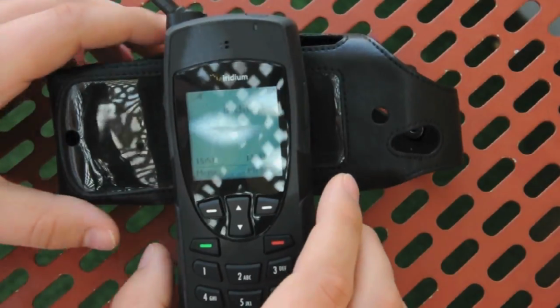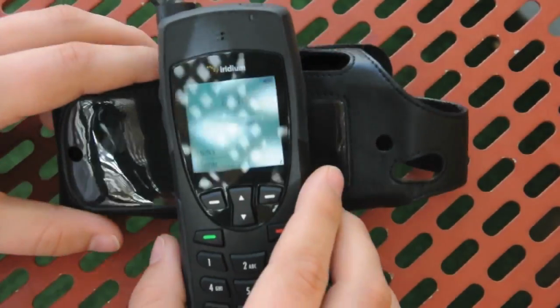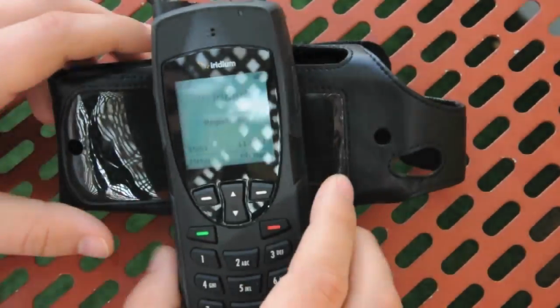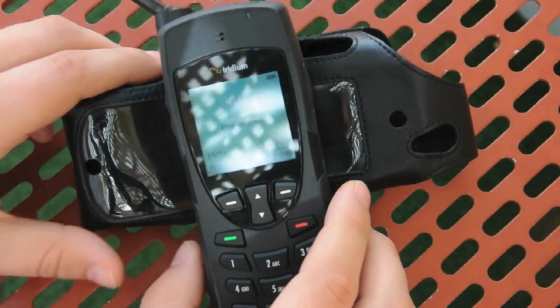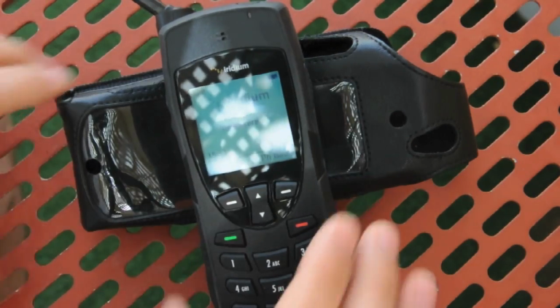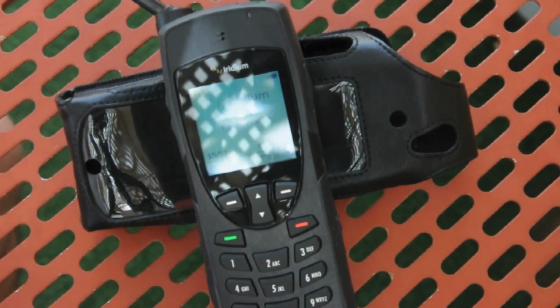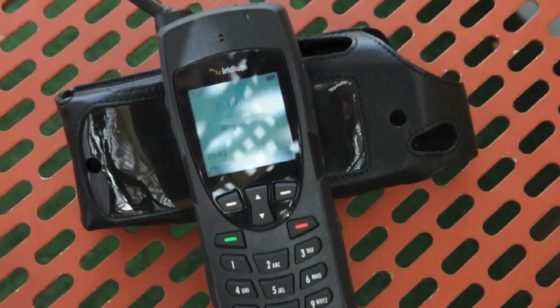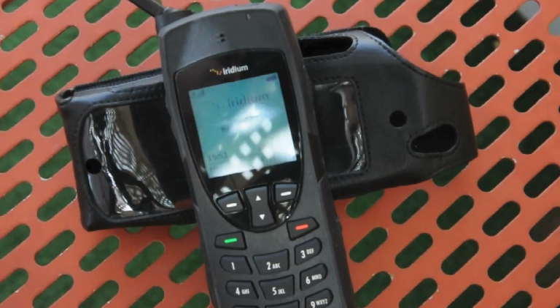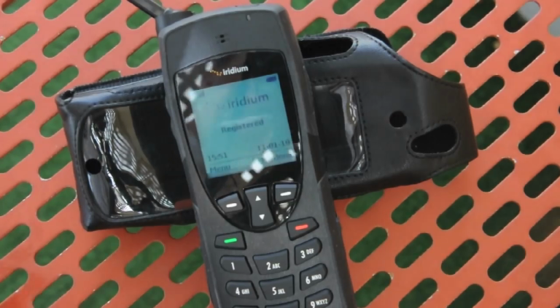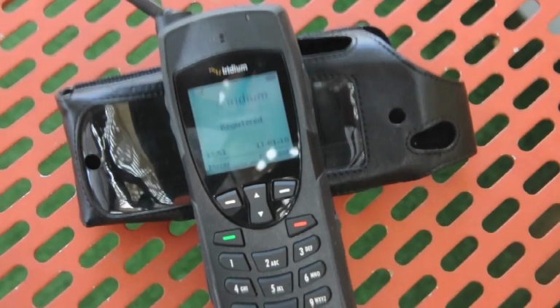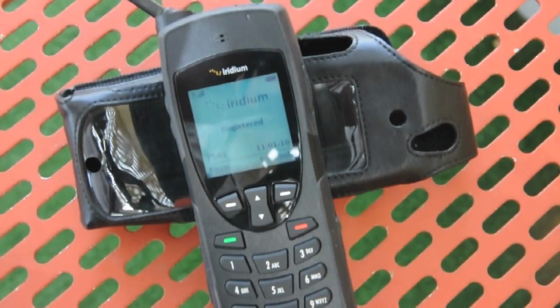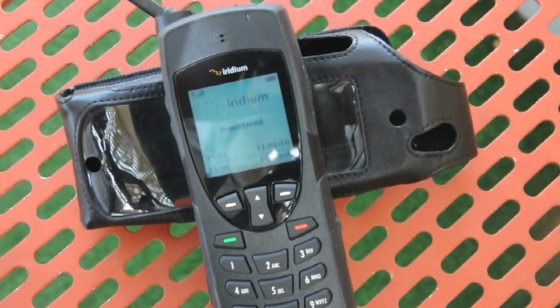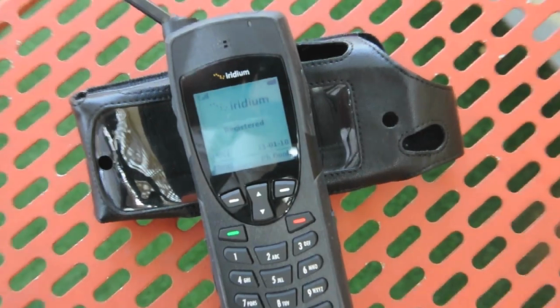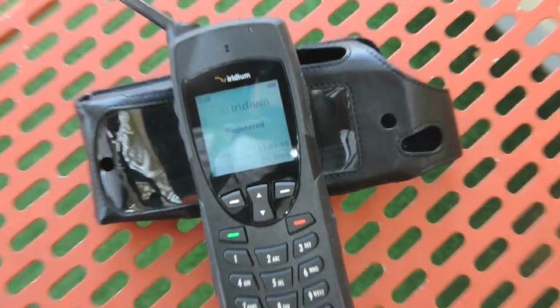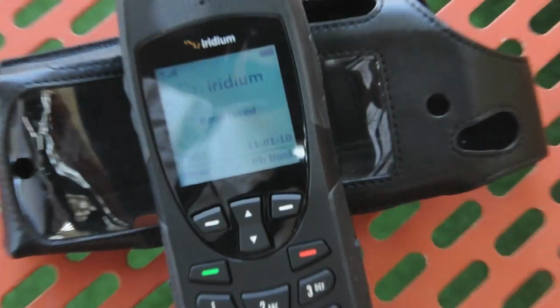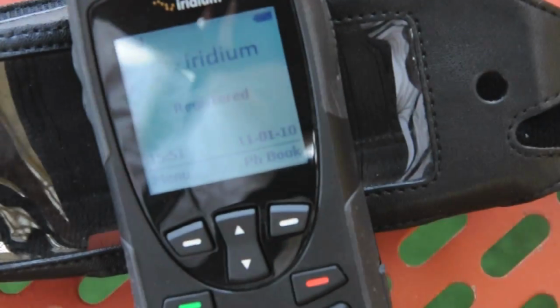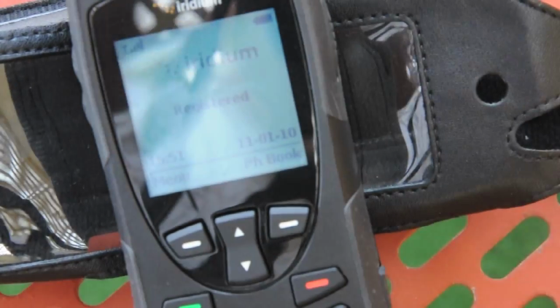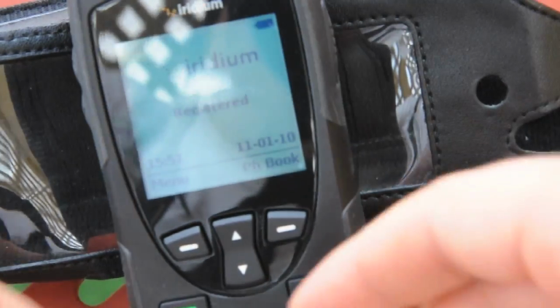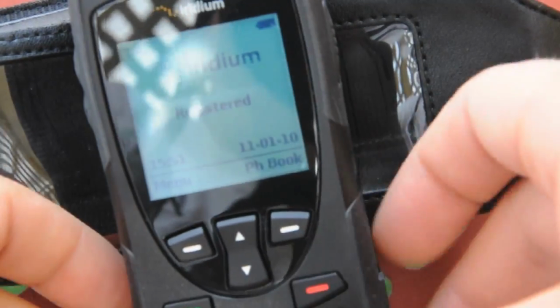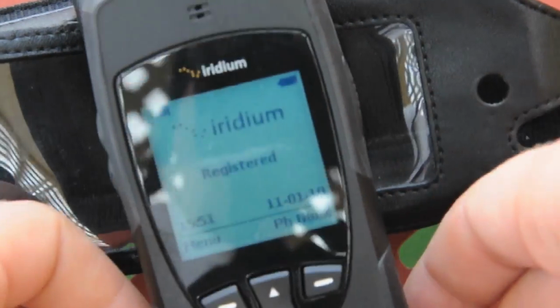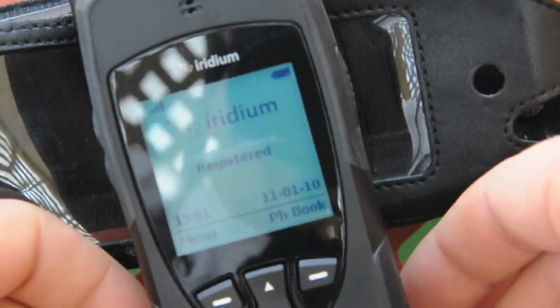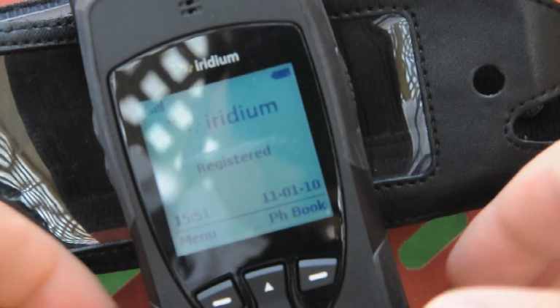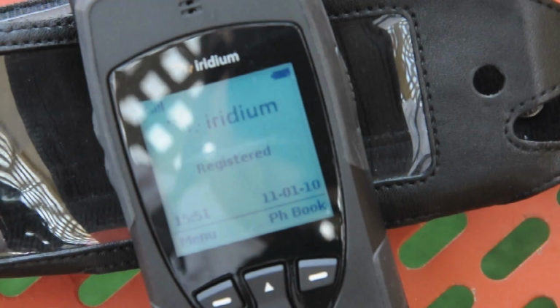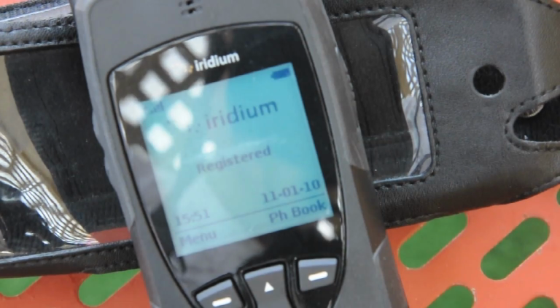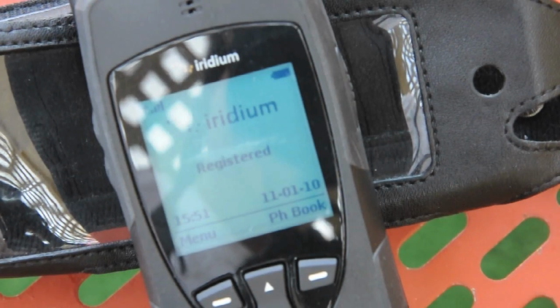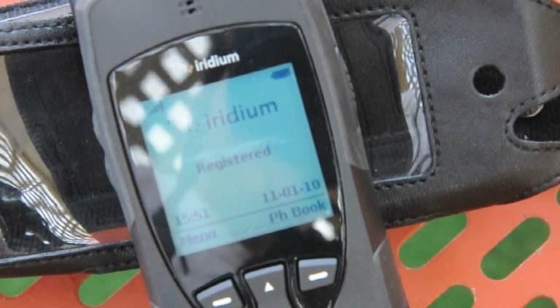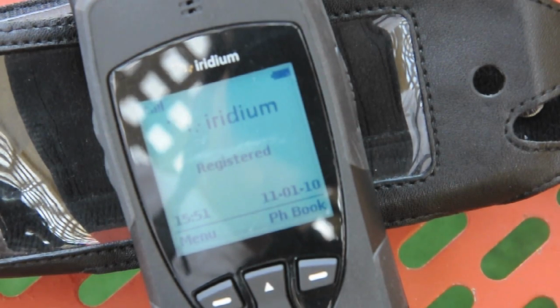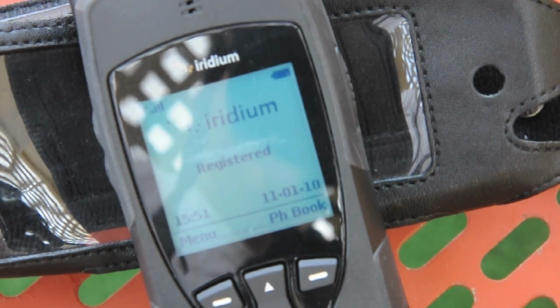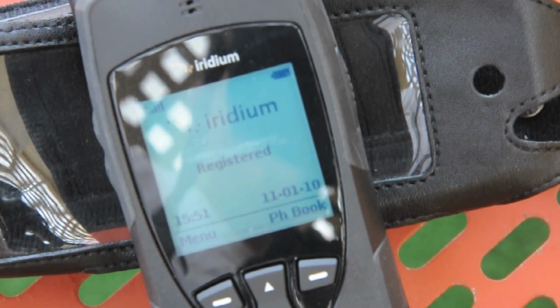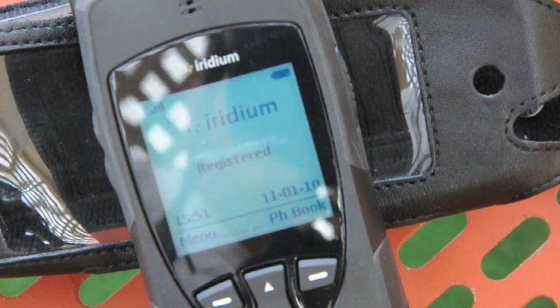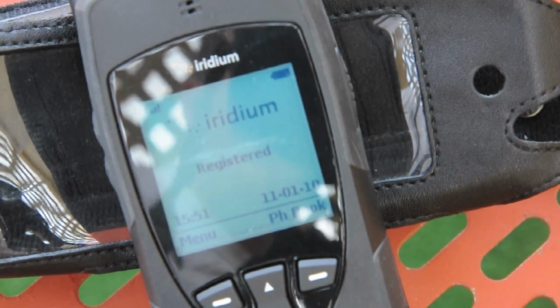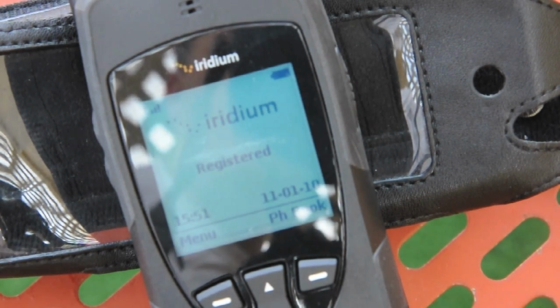So there you can see the Iridium phone registered on the network with the Telstra SIM. So let's make some calls.